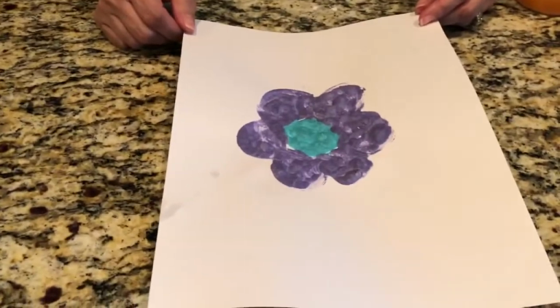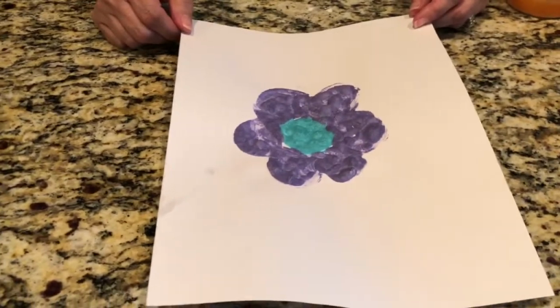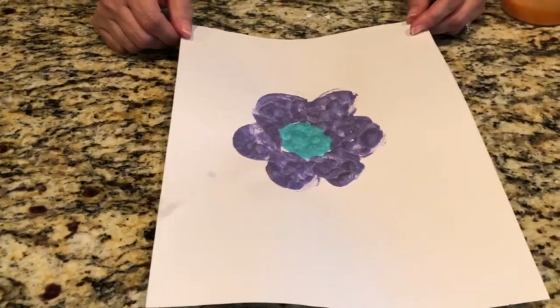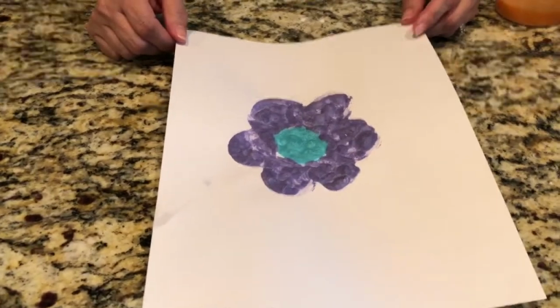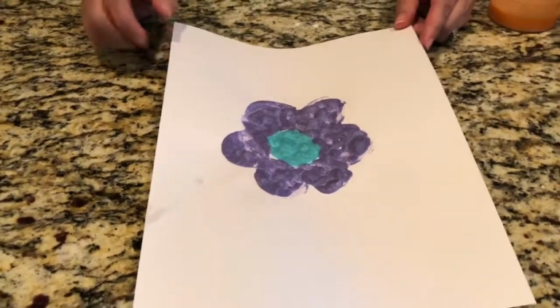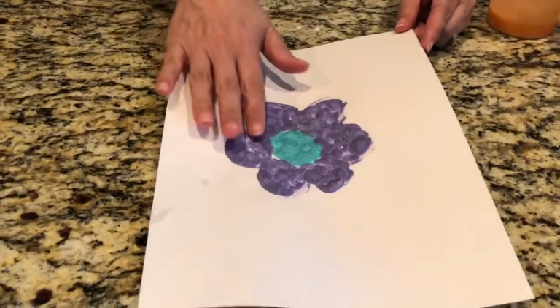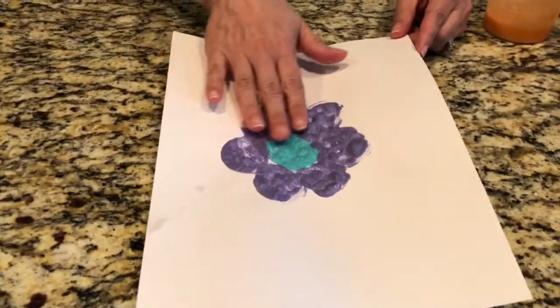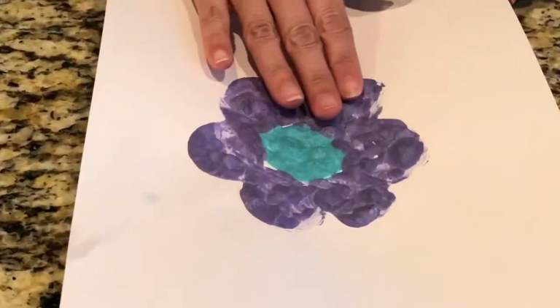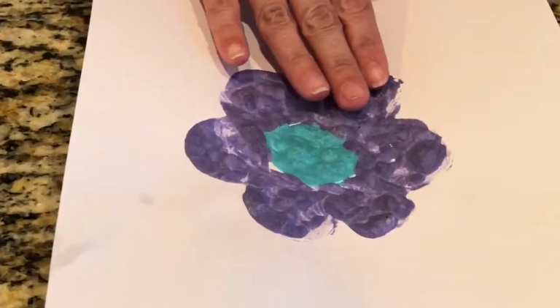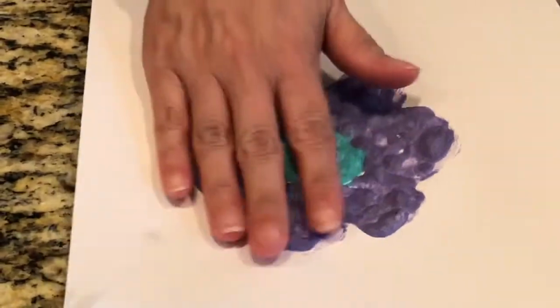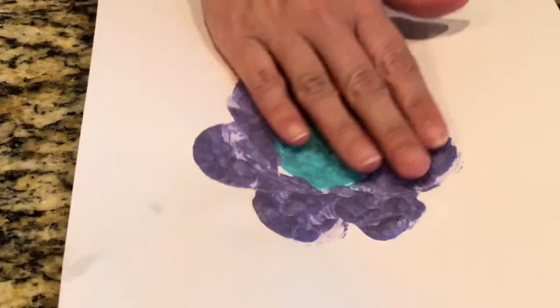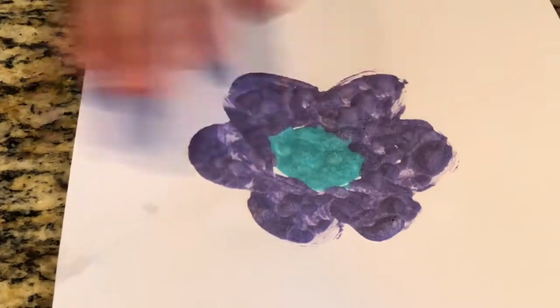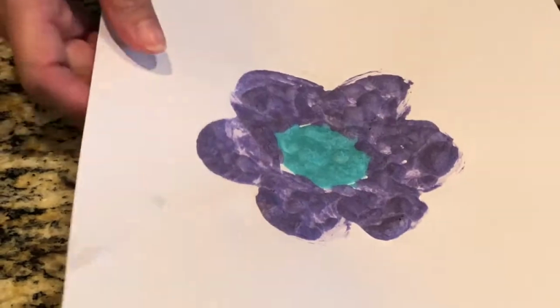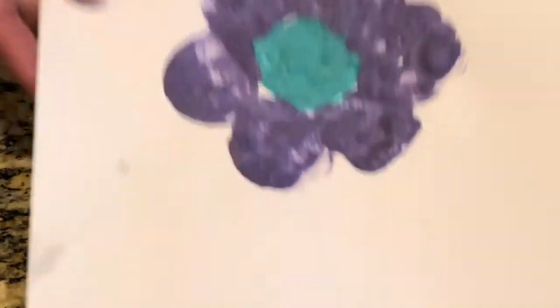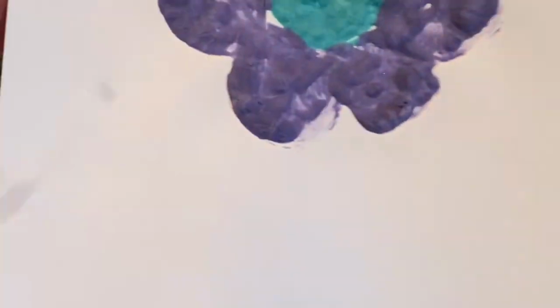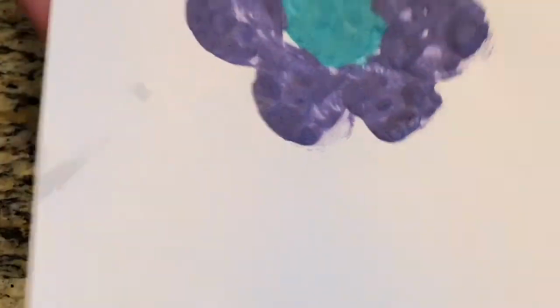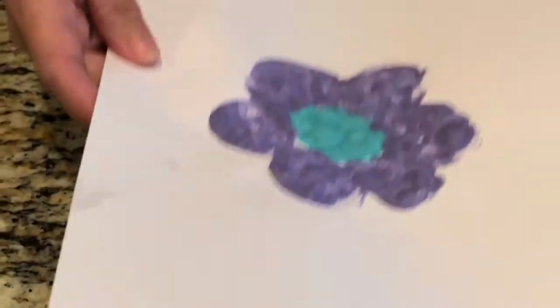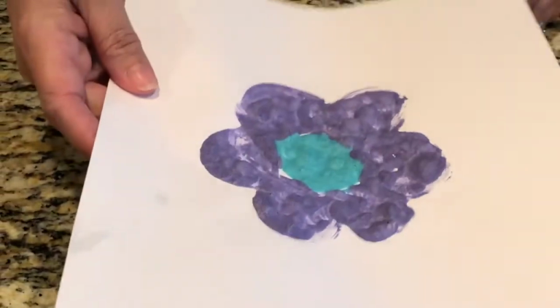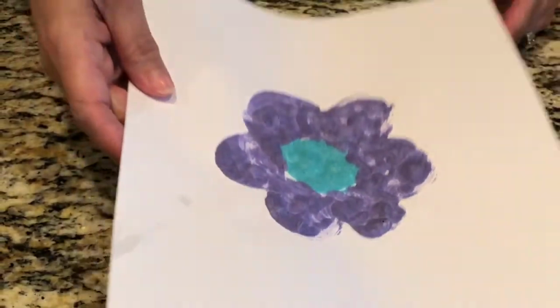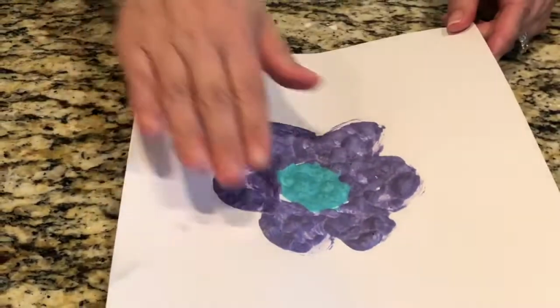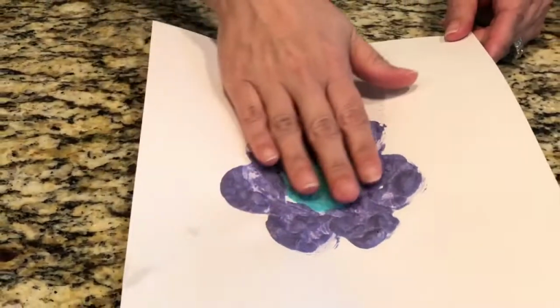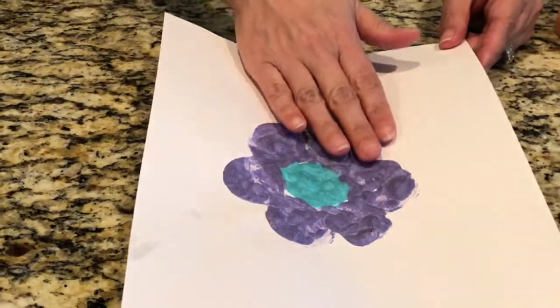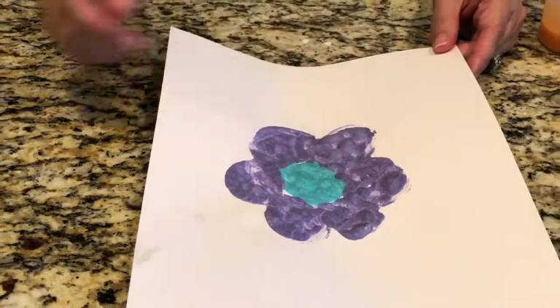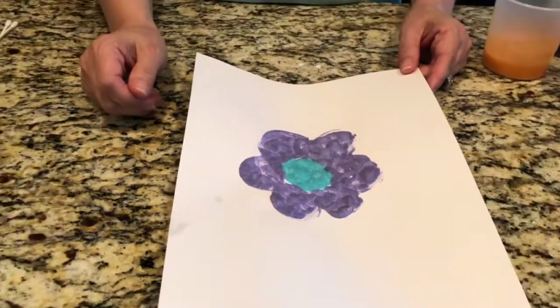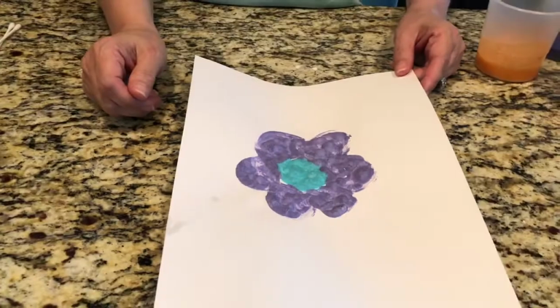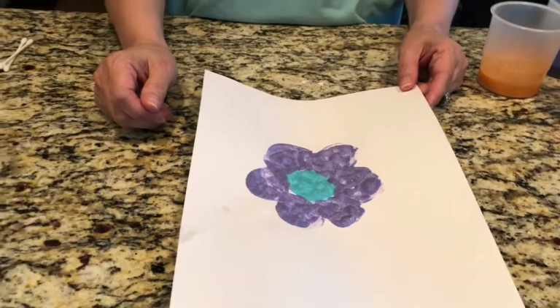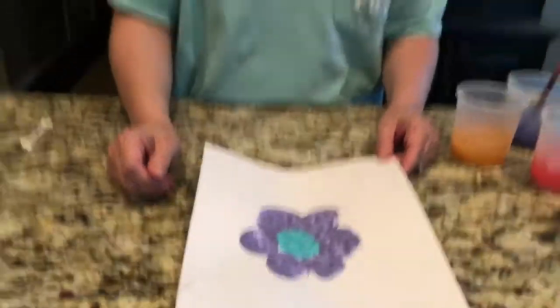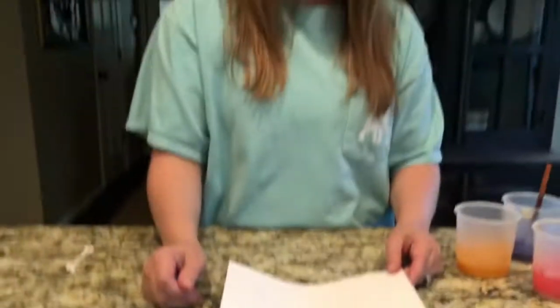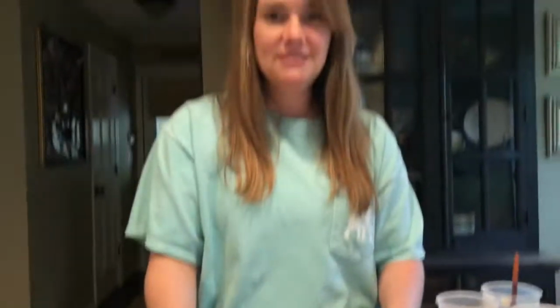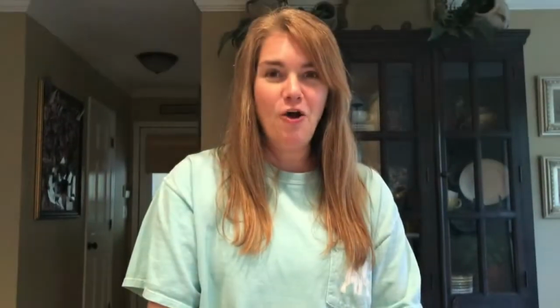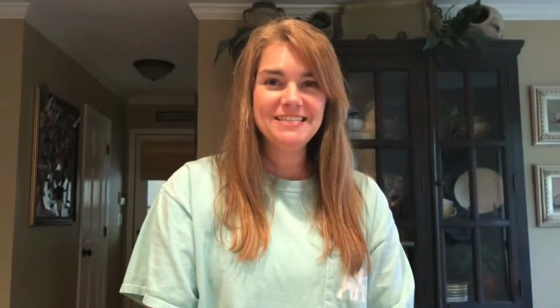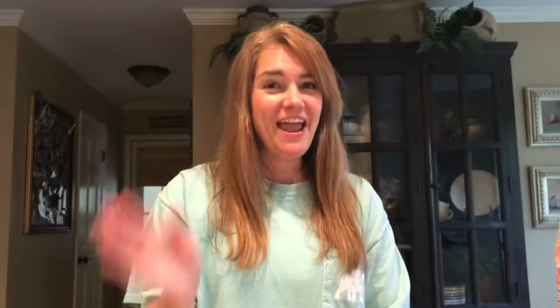After 30 seconds in the microwave, it is already set and dry, and you can see the texture — it's bumpy. Isn't that cool? Make your own designs at home. See you later.